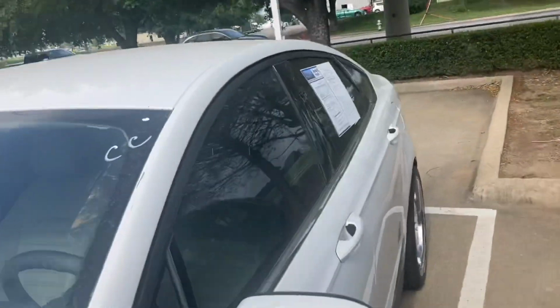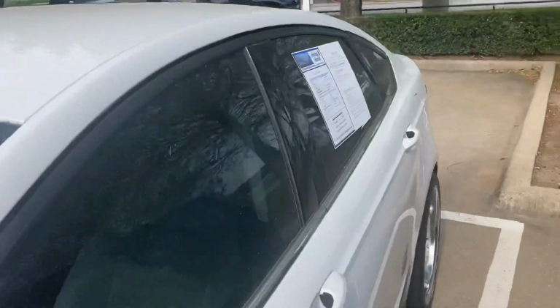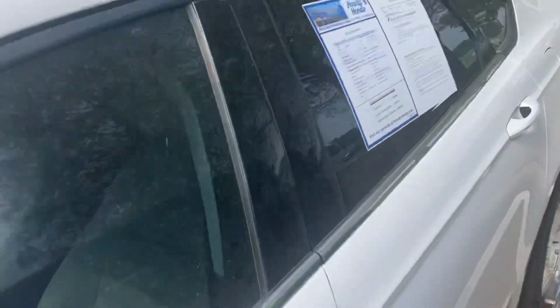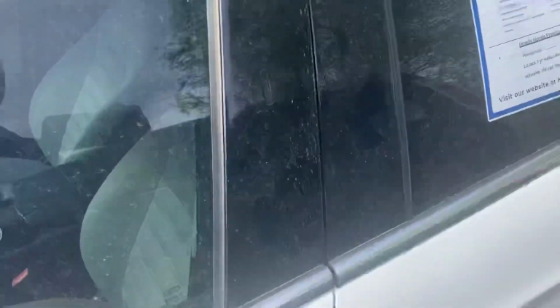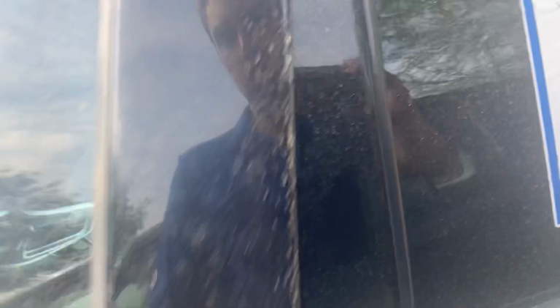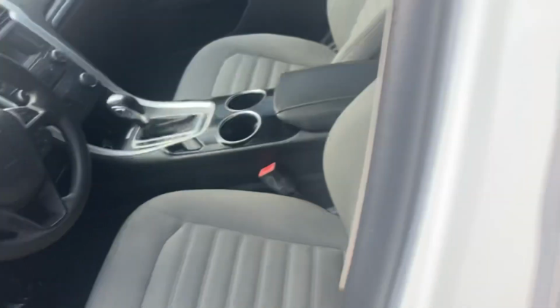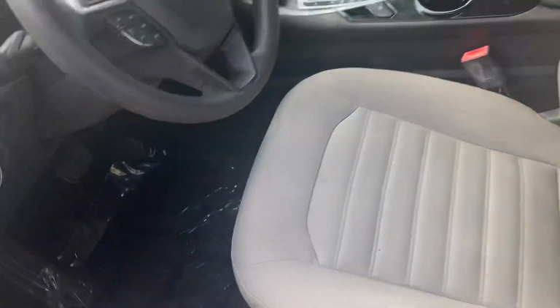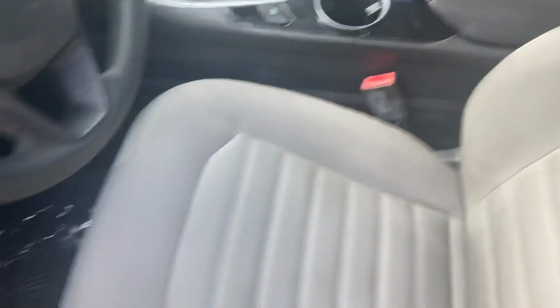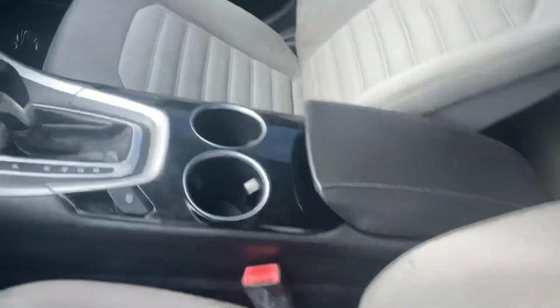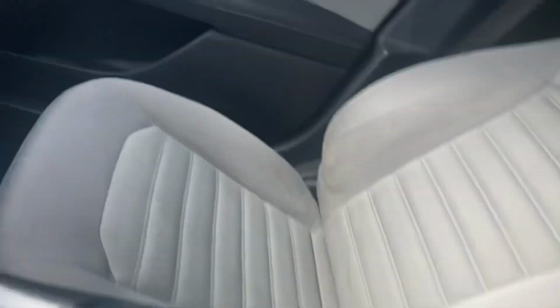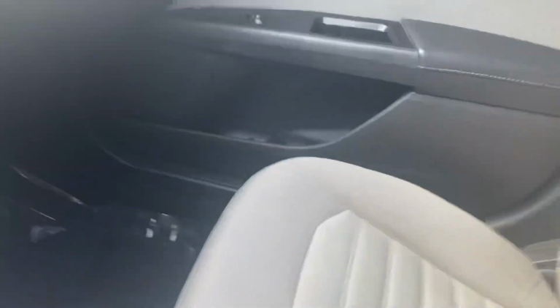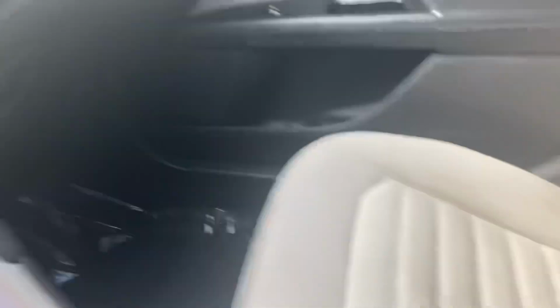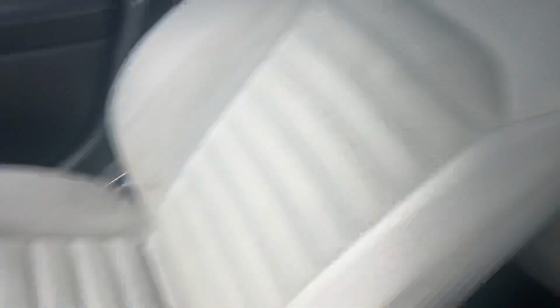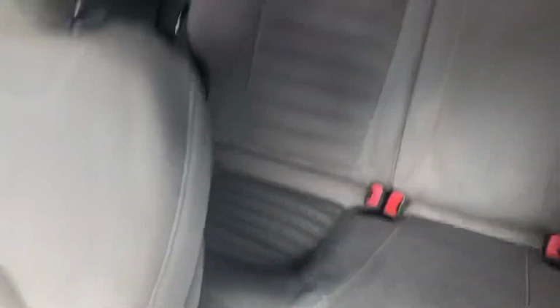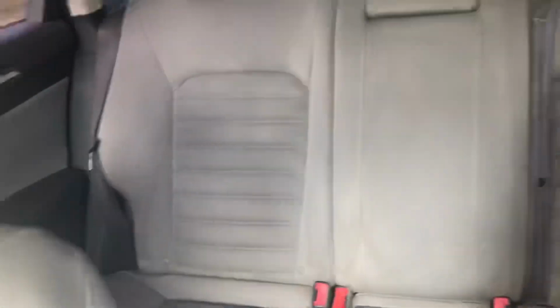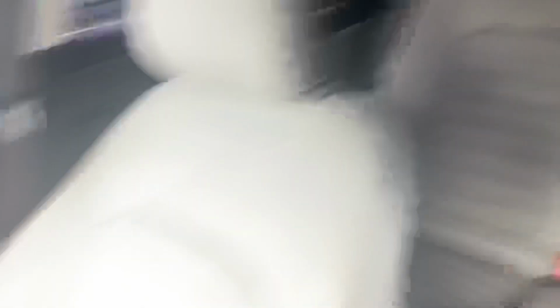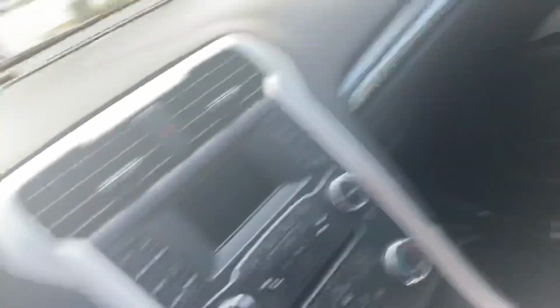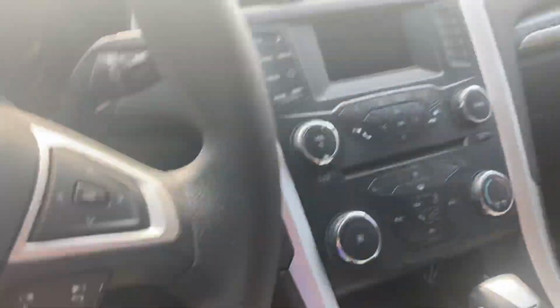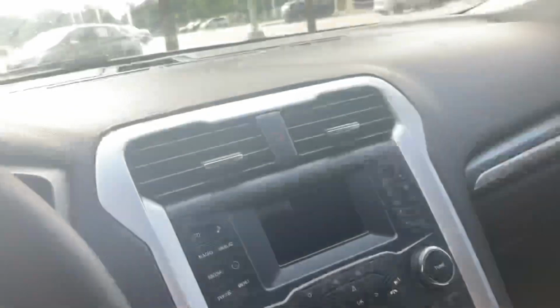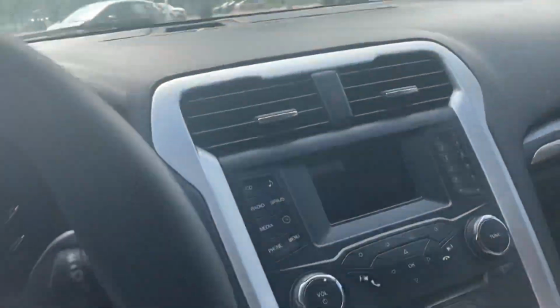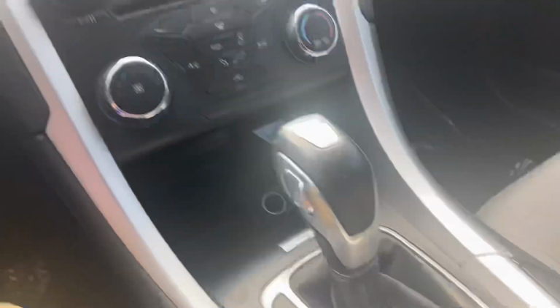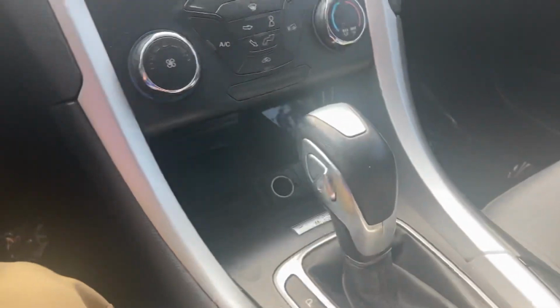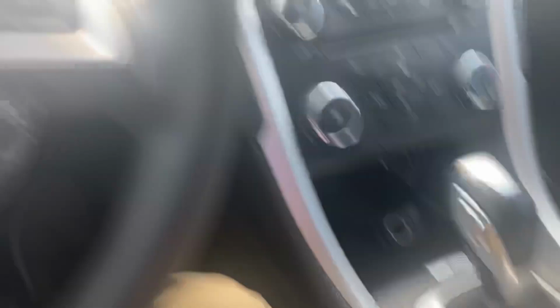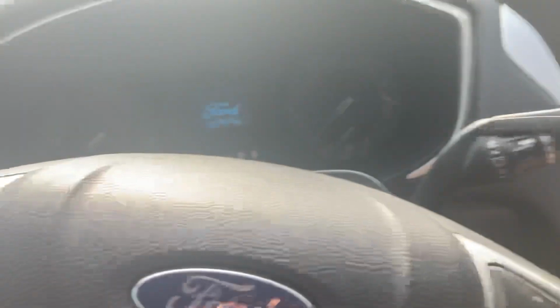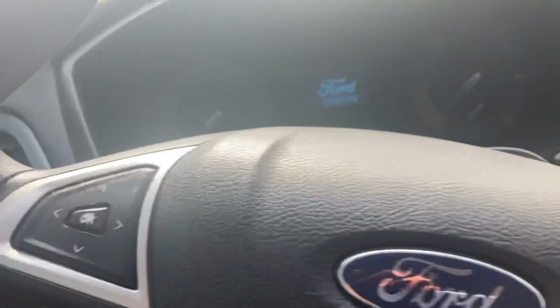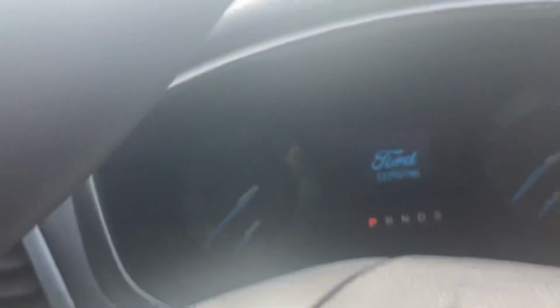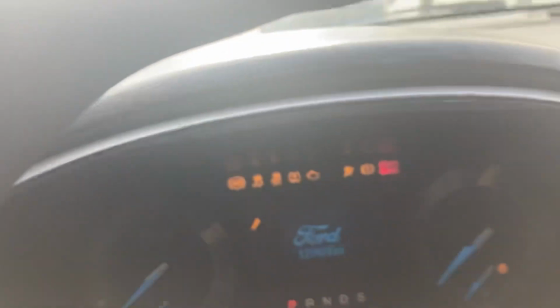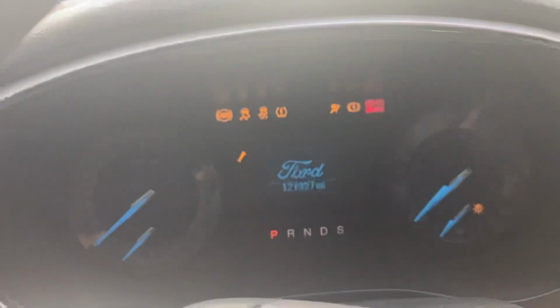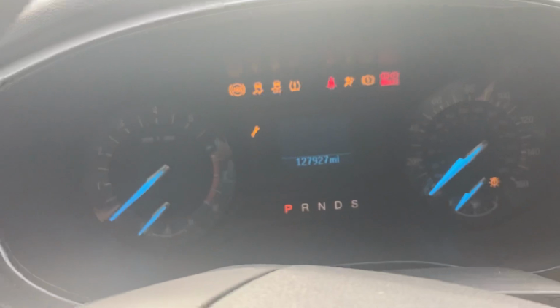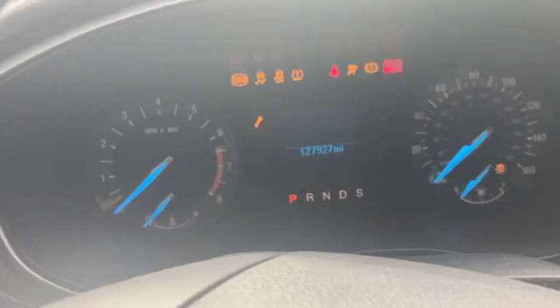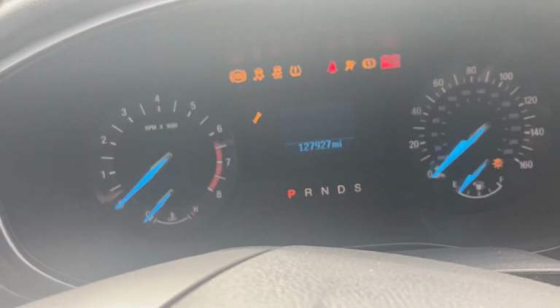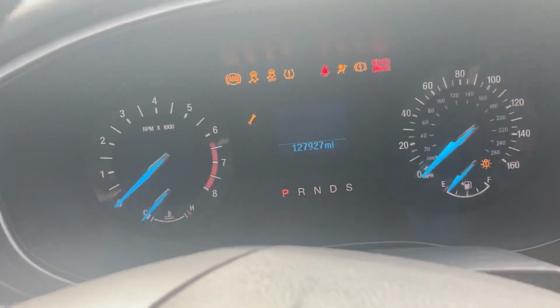I just wanted to hop in as well. Super clean on the inside, as you can see. Tons of space for friends and family and things like that. You've got a nice little screen, you've got your shifter here. And it just starts right up — 127,000 miles.